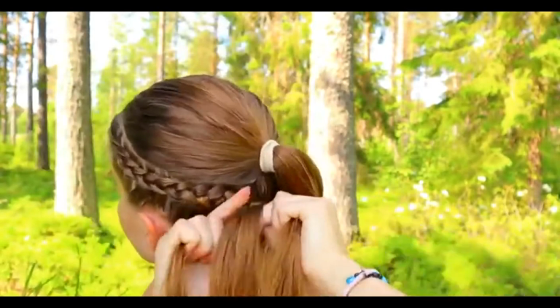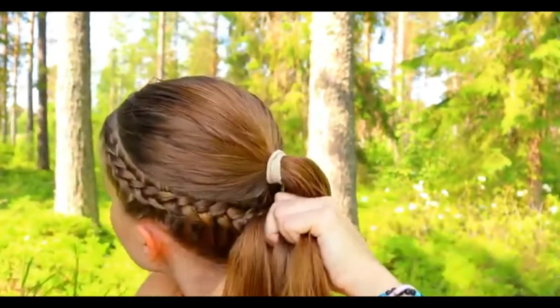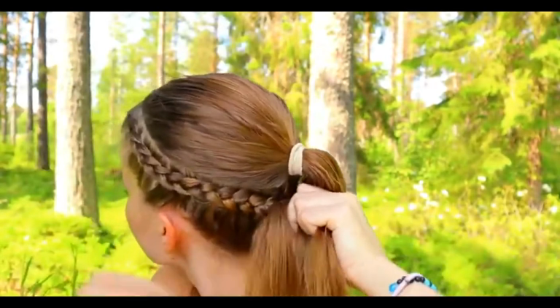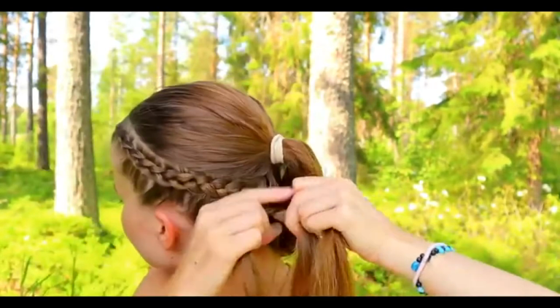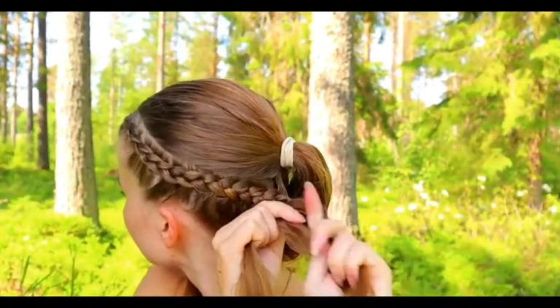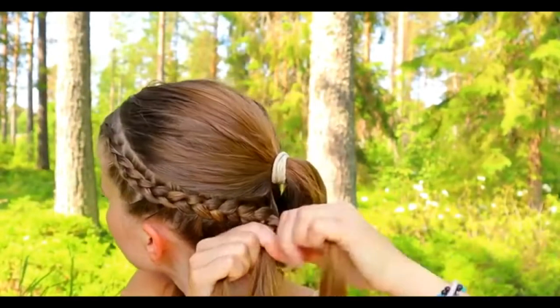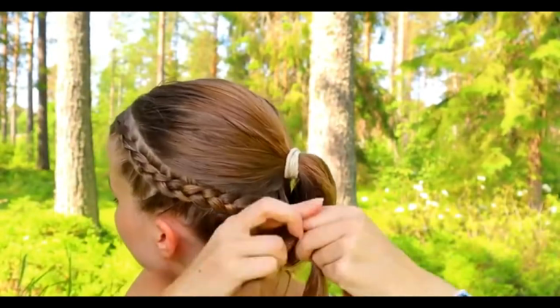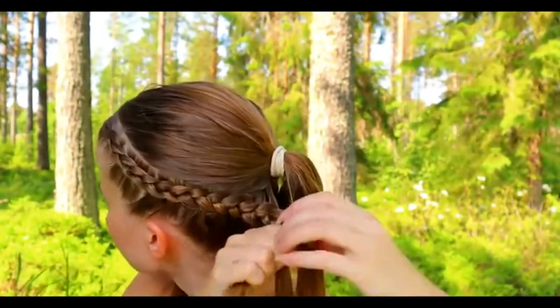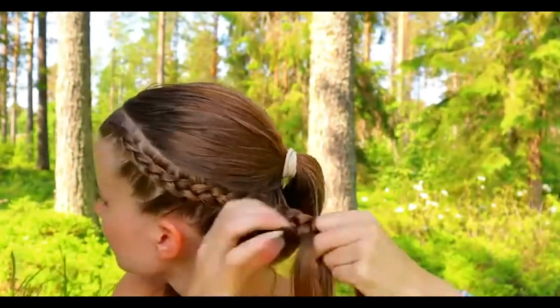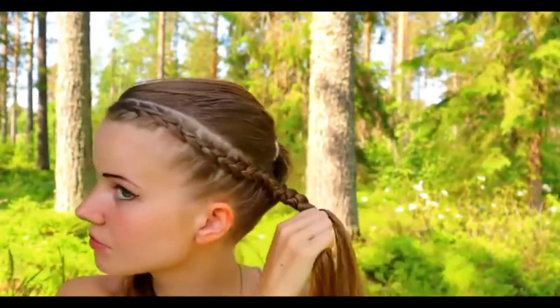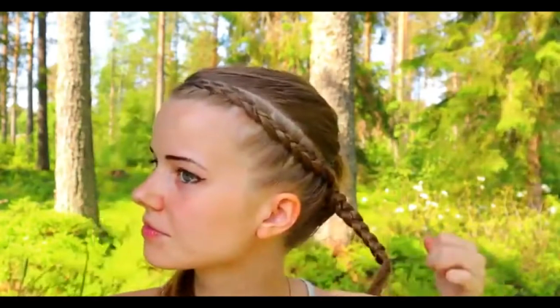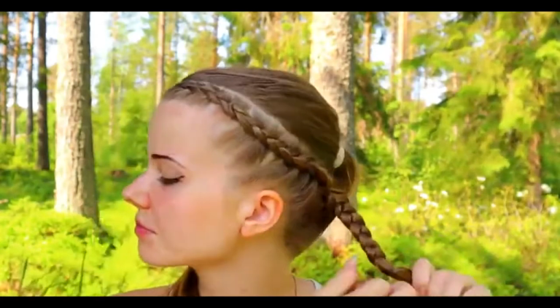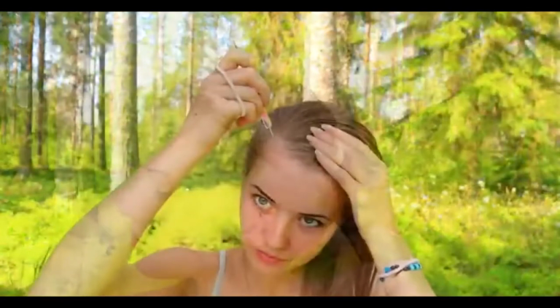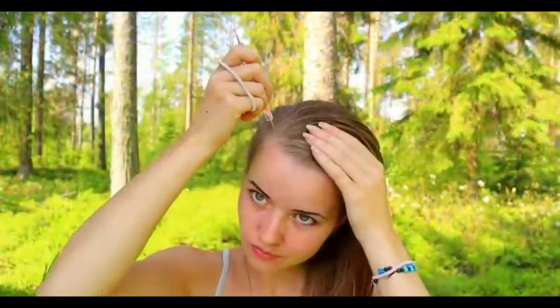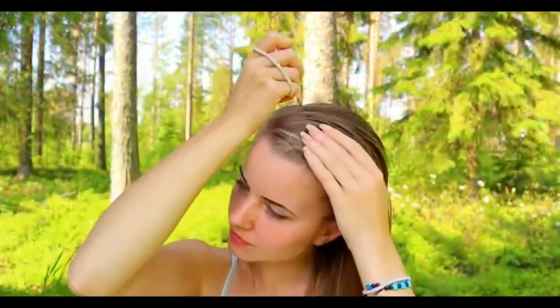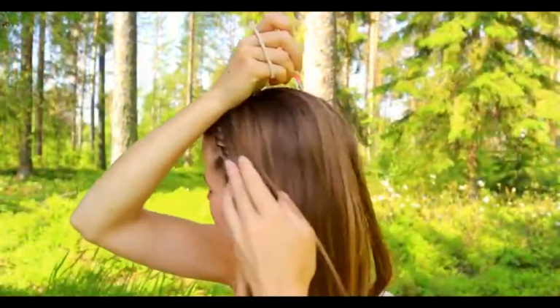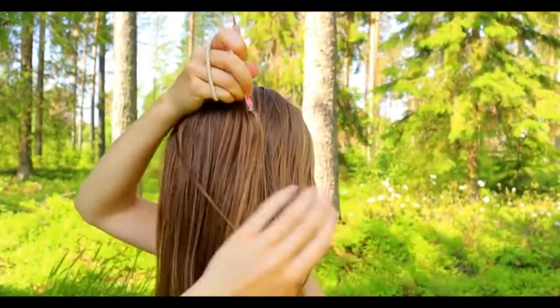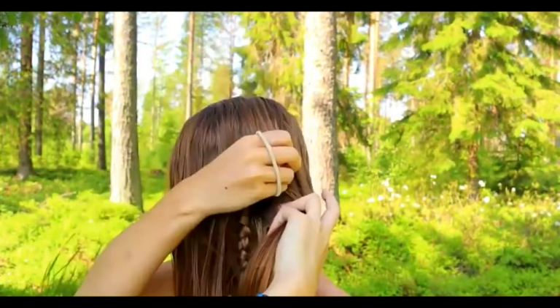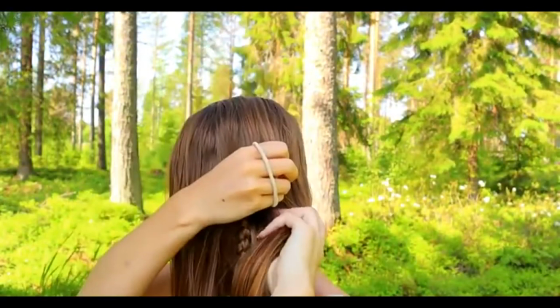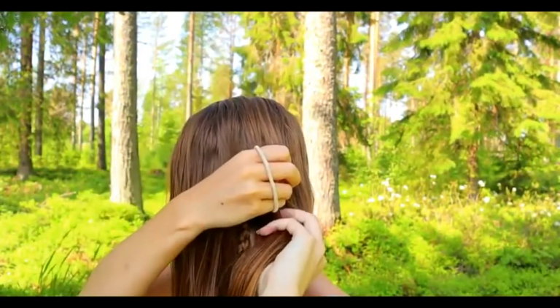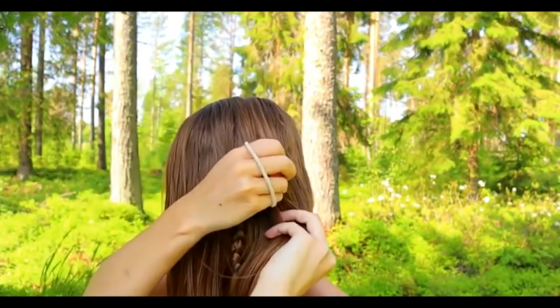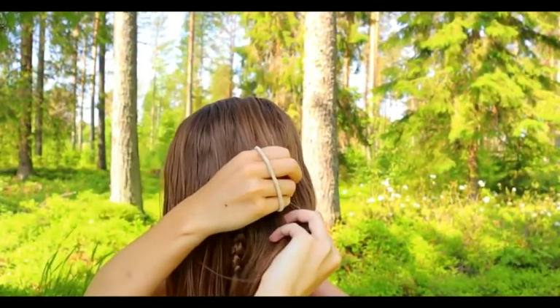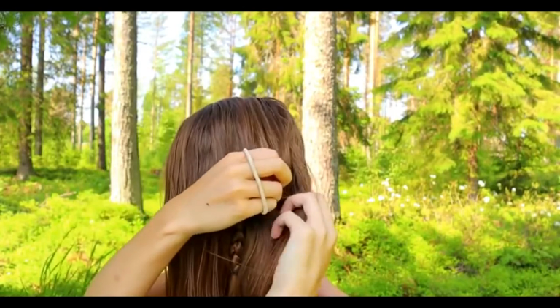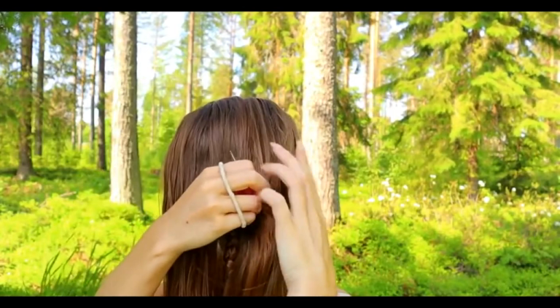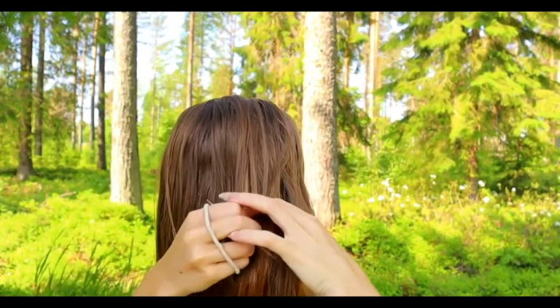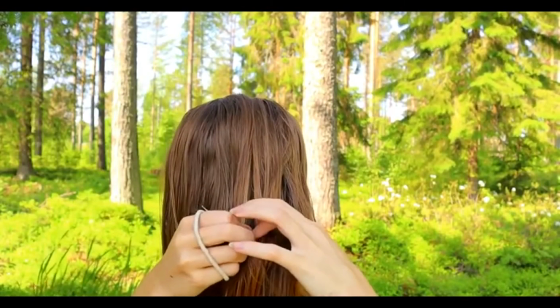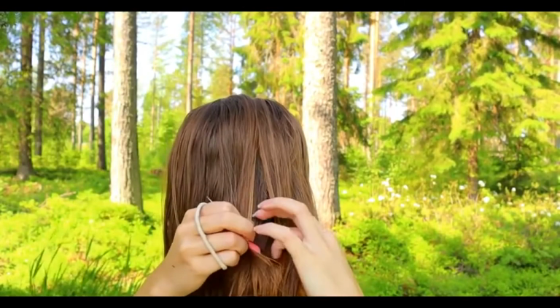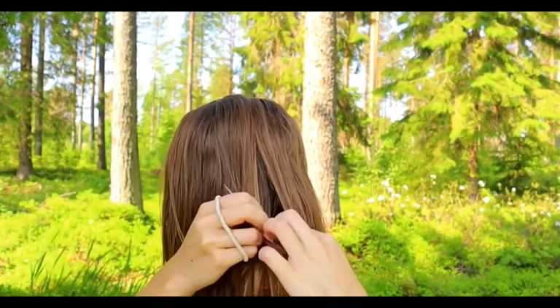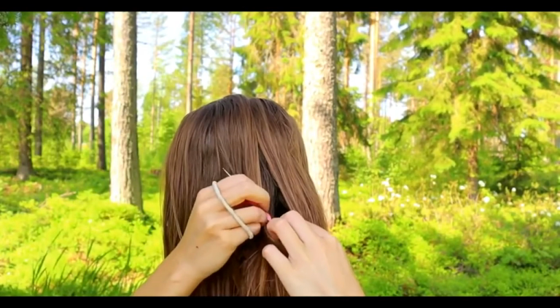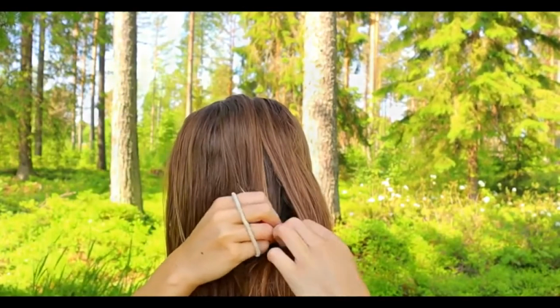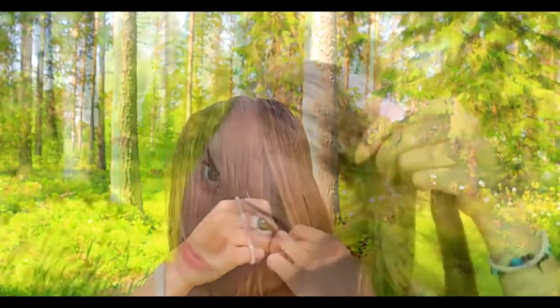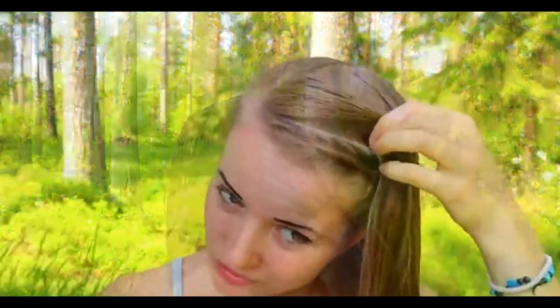After adding, skip on braiding a few stitches more, then secure the braid with an elastic. Next, separate the hair section above the braid you created — this section is for the loops.